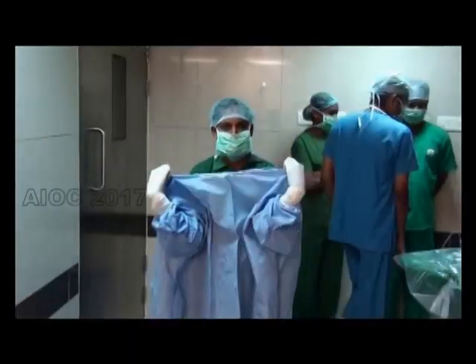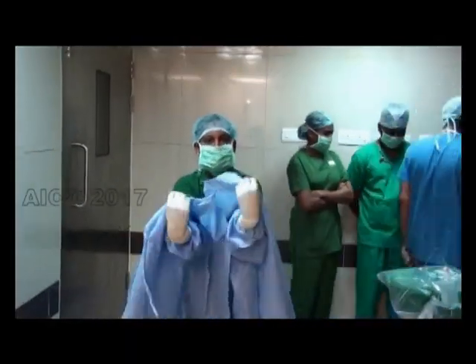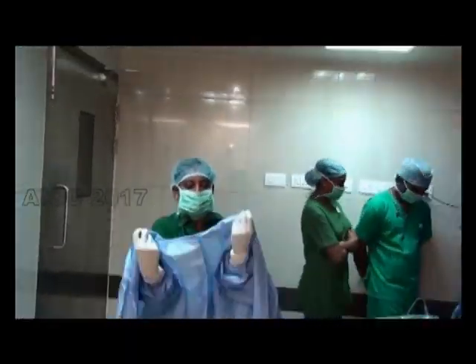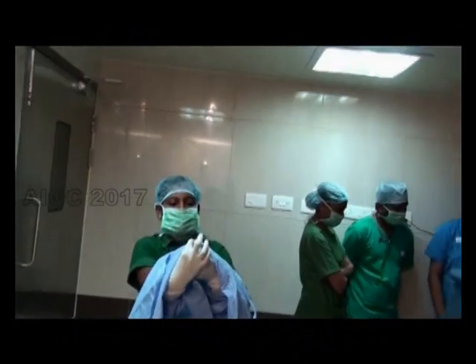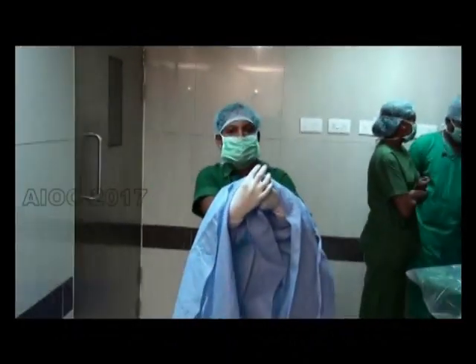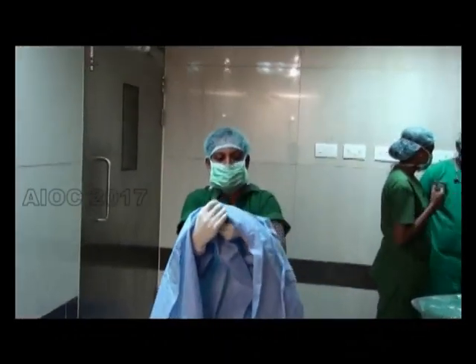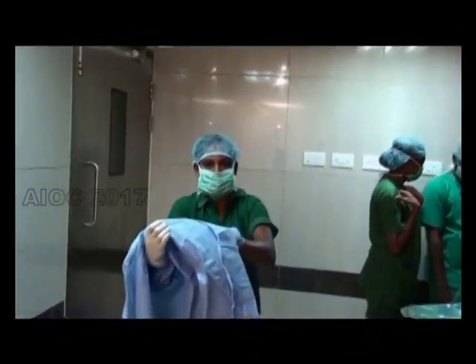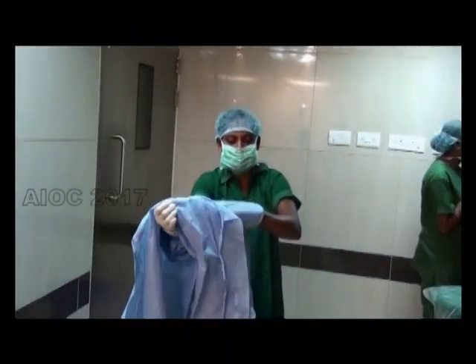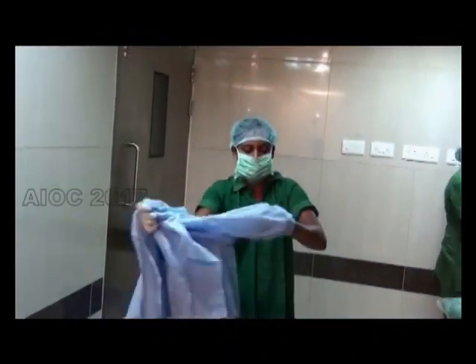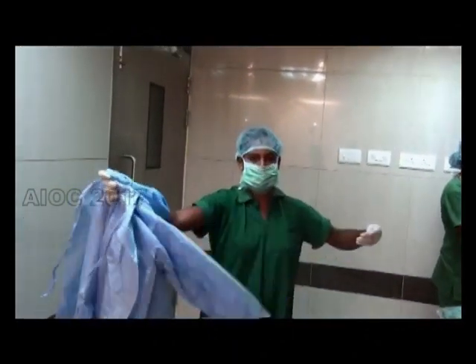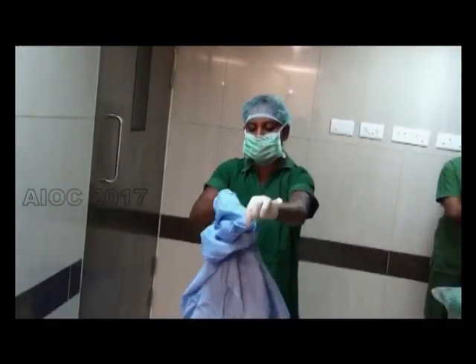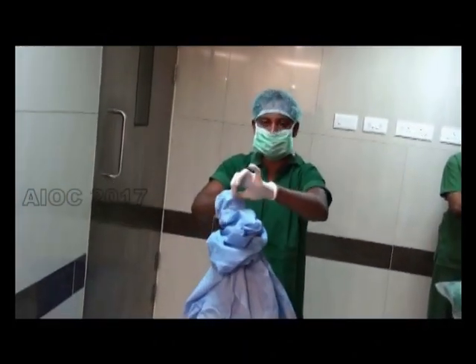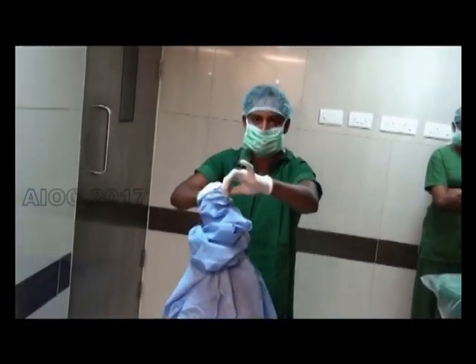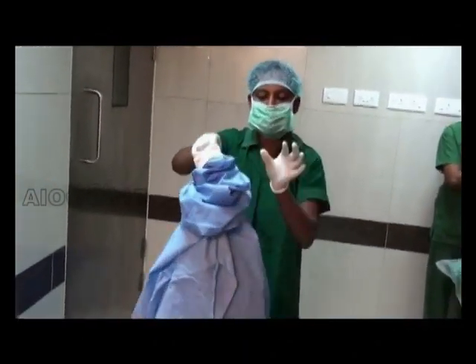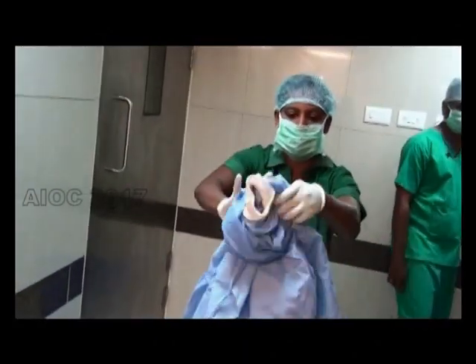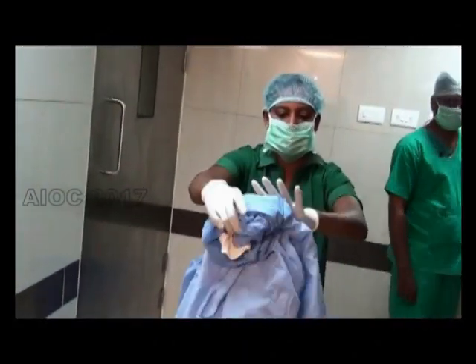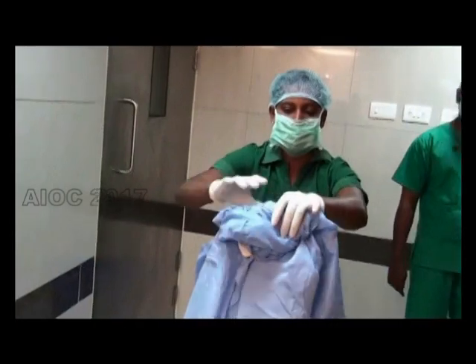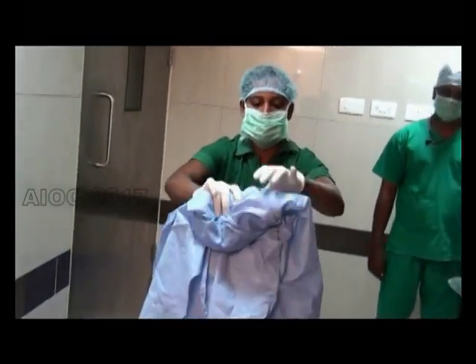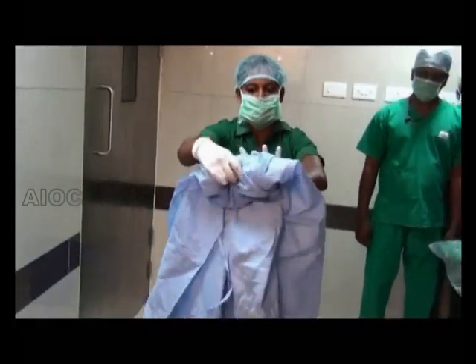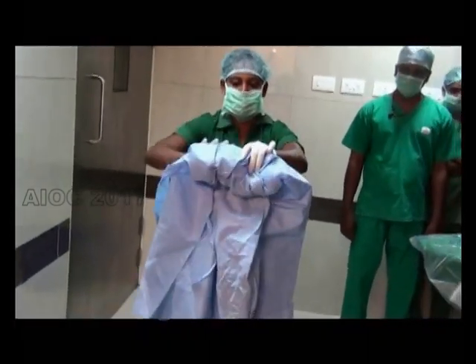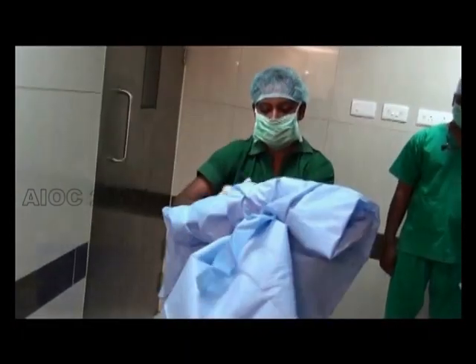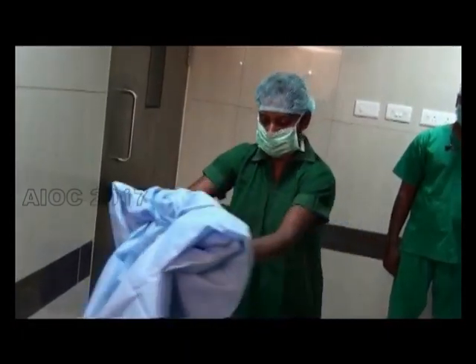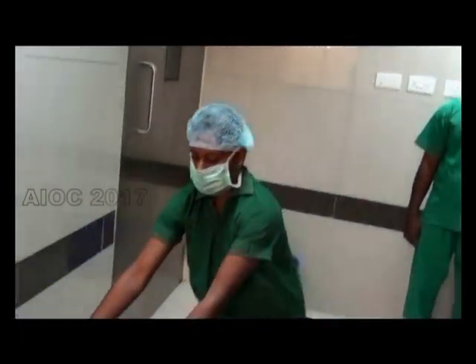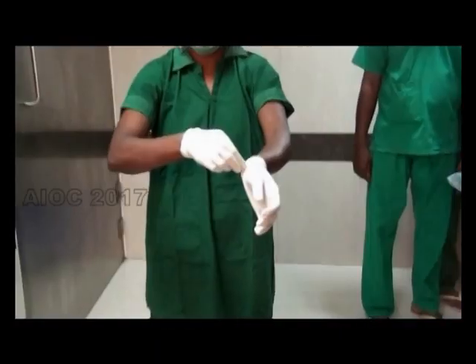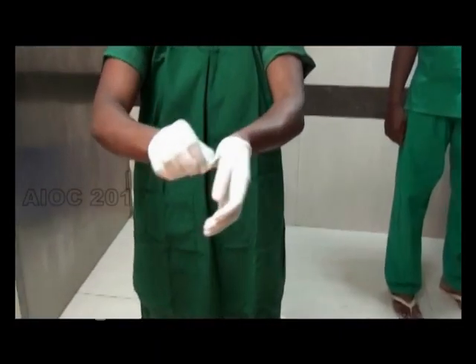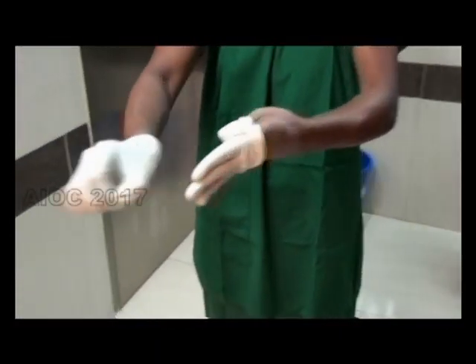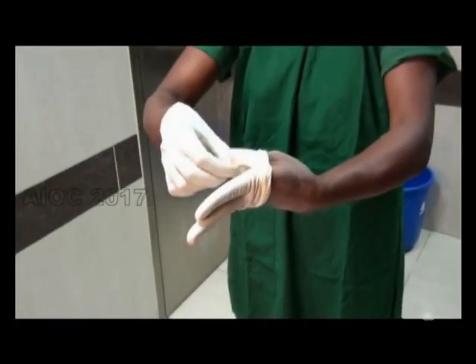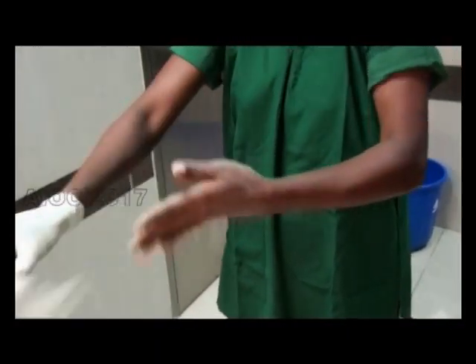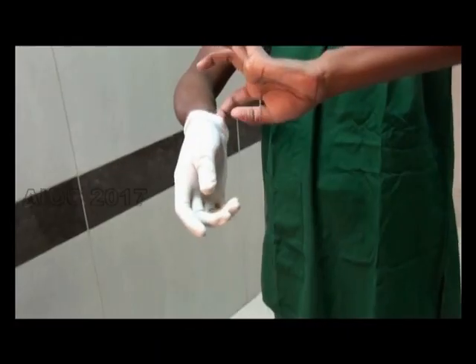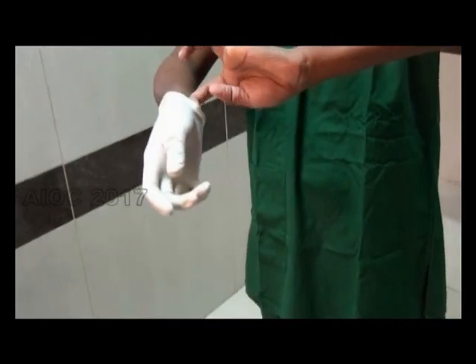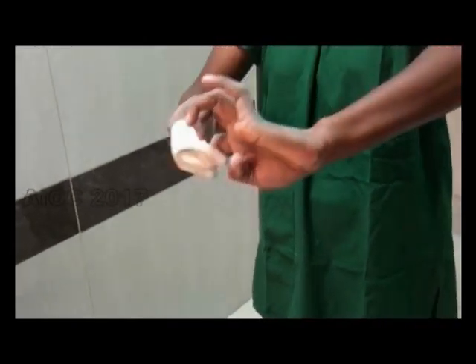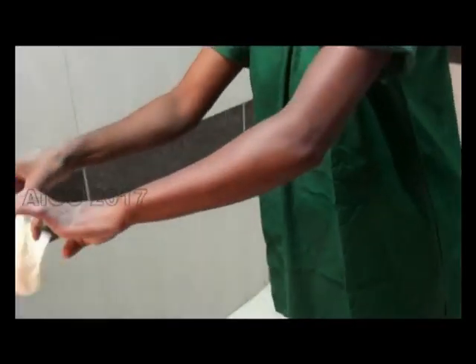After surgery, the gown has to be removed first, followed by the gloves. The gloves have to be discarded in the red bin.